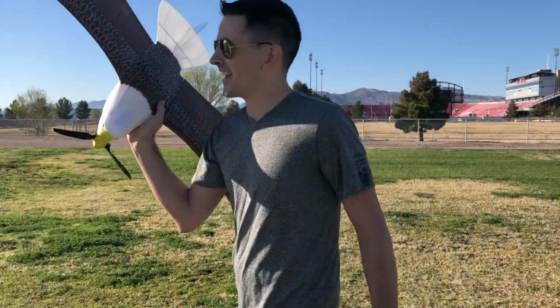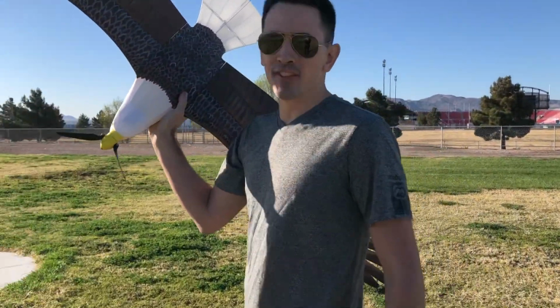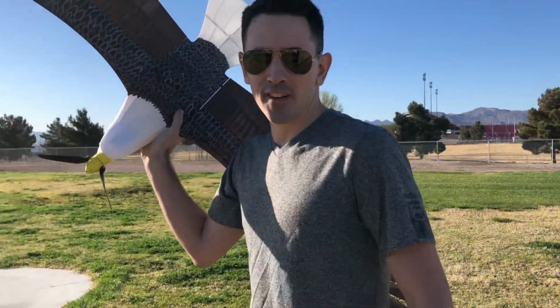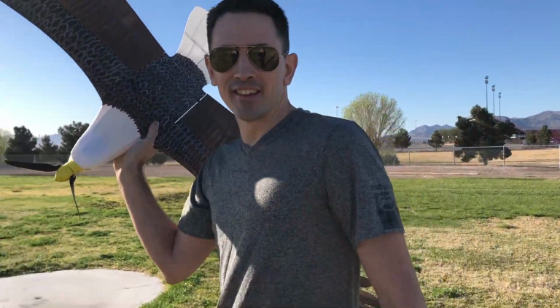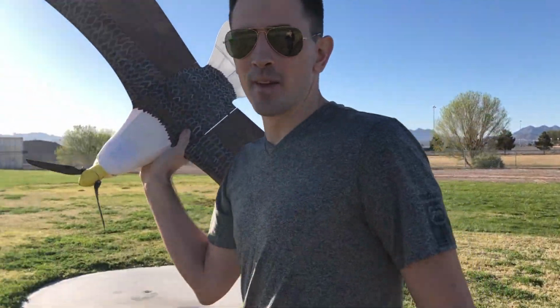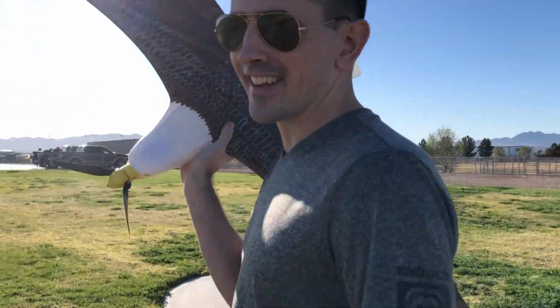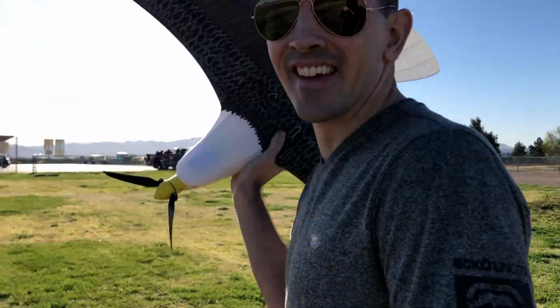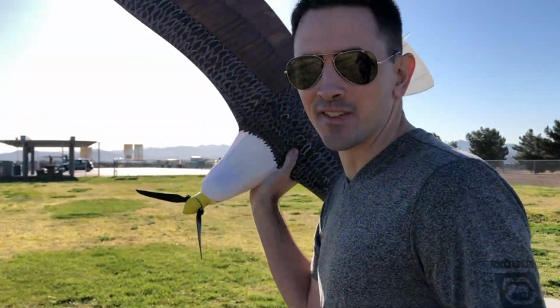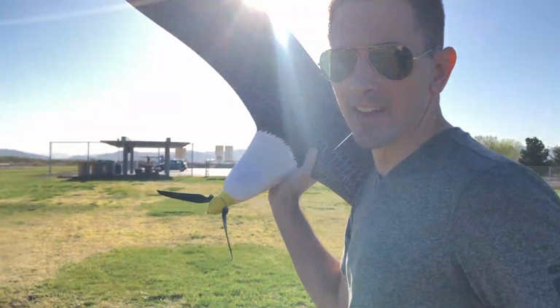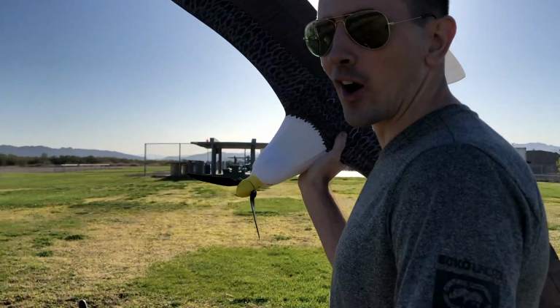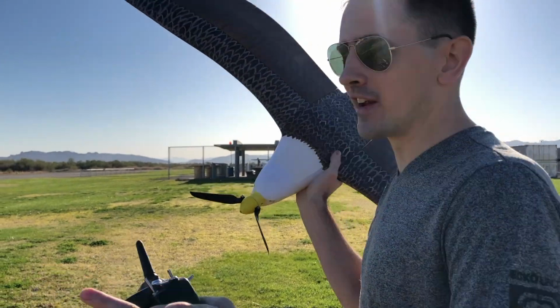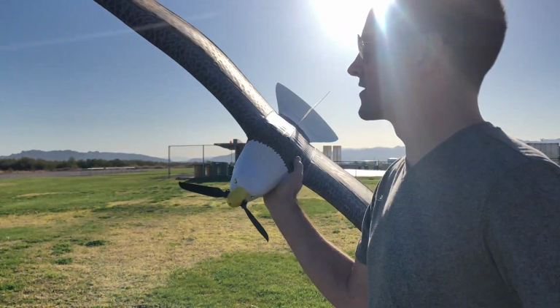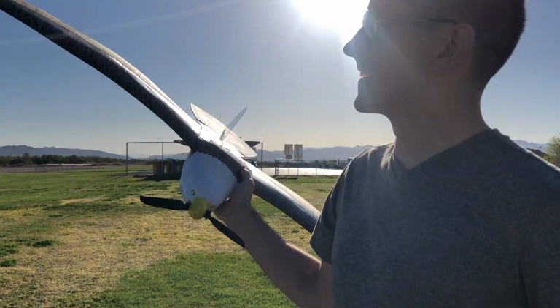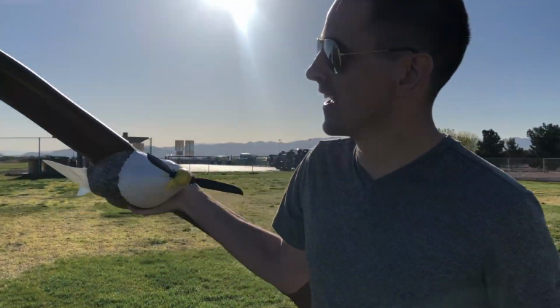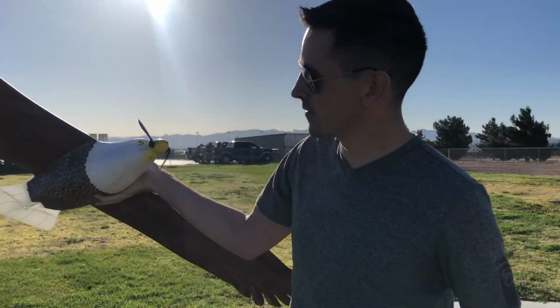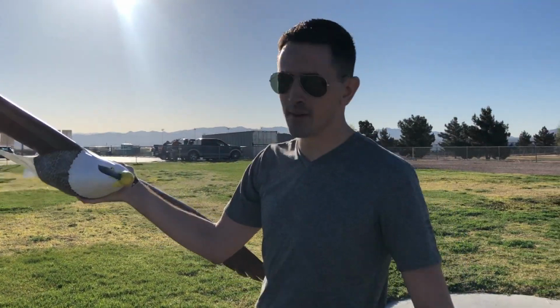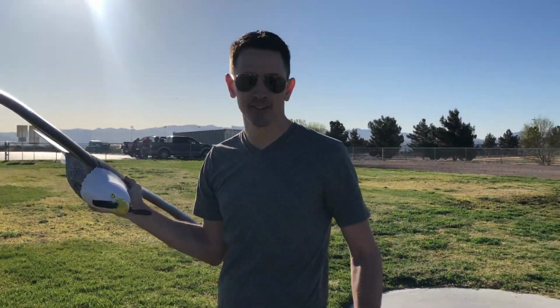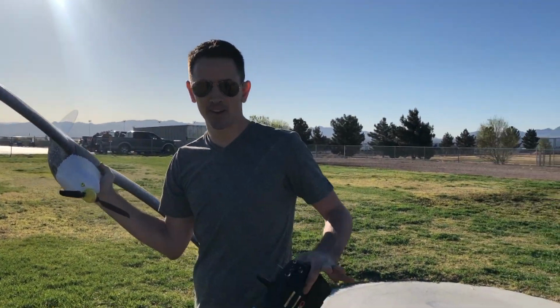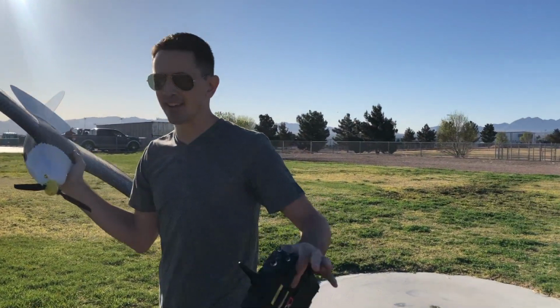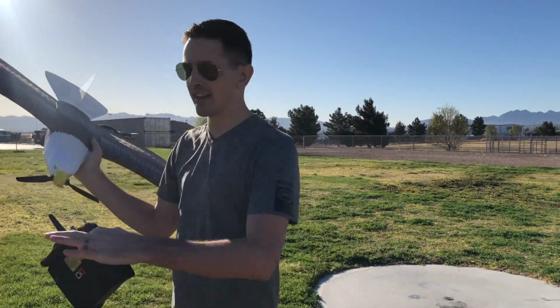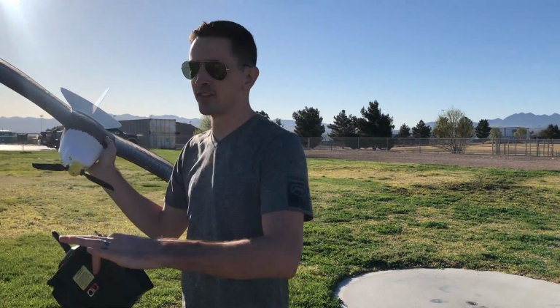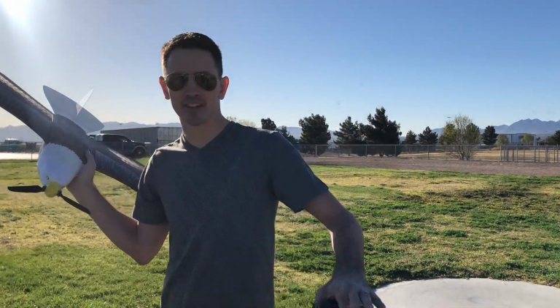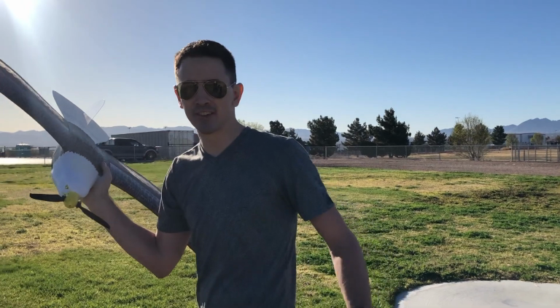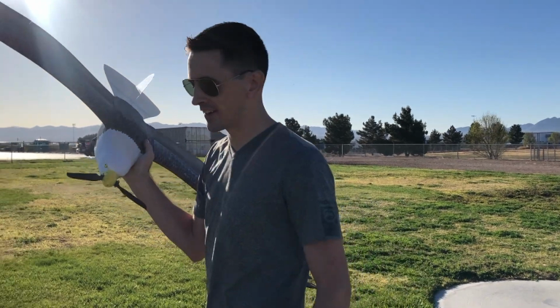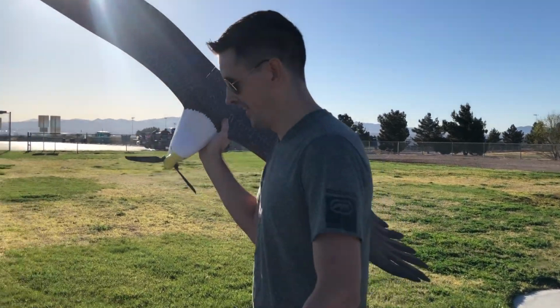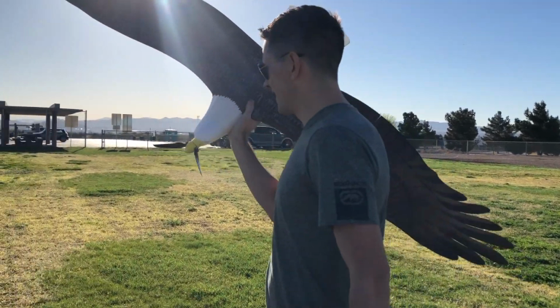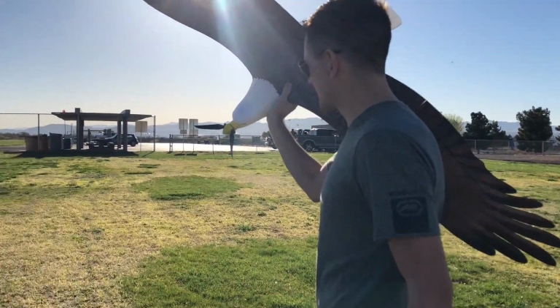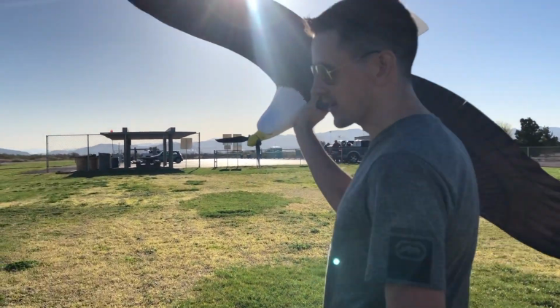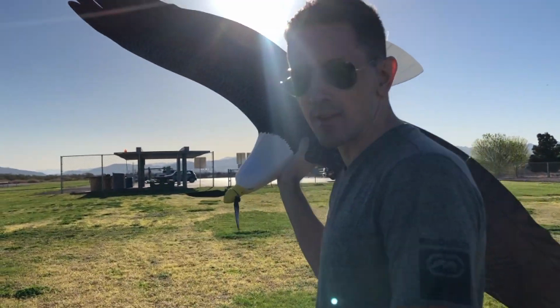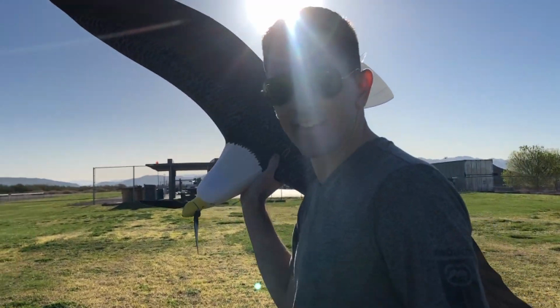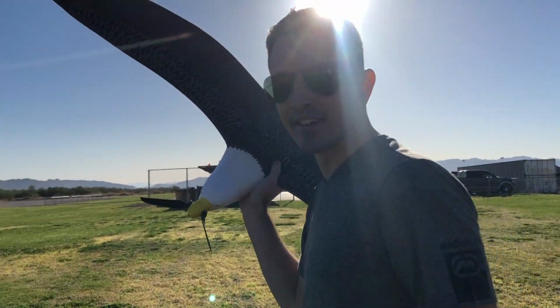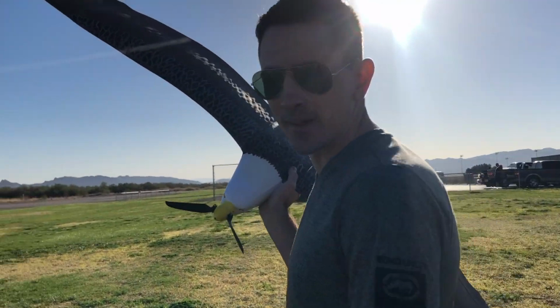That flew really good. That was a little better landing than the first one — it kind of cartwheeled on the first landing, and it held up fine, but that was a little better landing. I landed in a little different direction up the field here. This thing's sweet. We're going to throw another battery in there and take it up again.